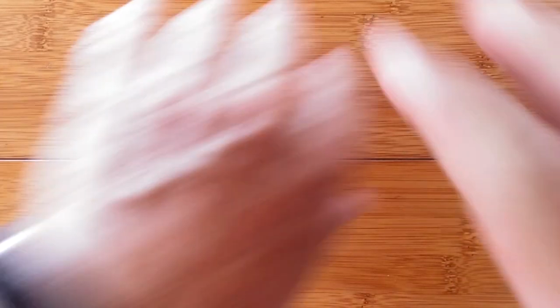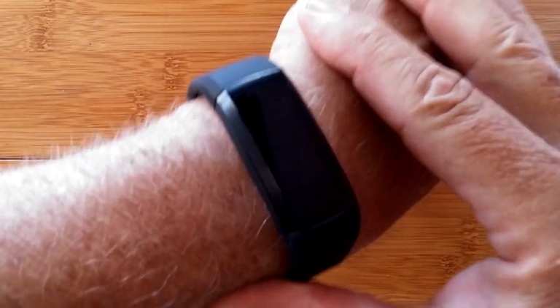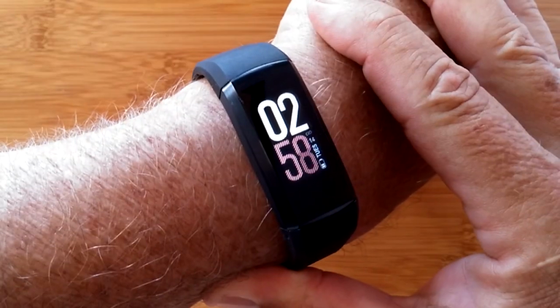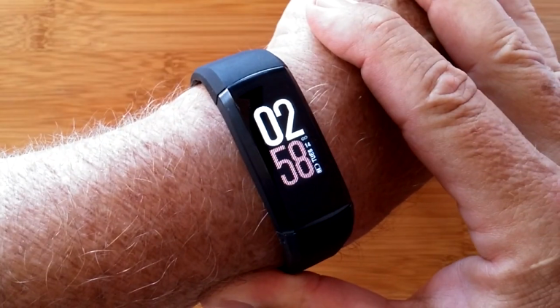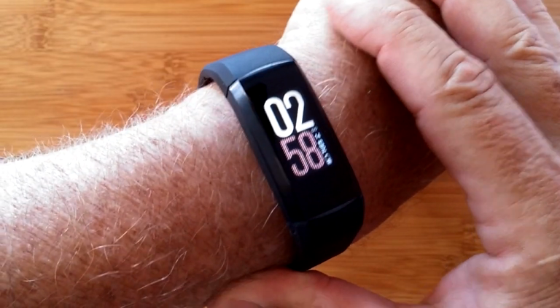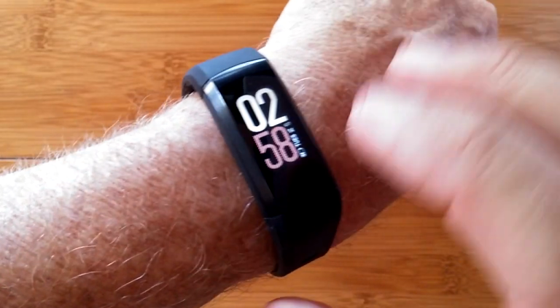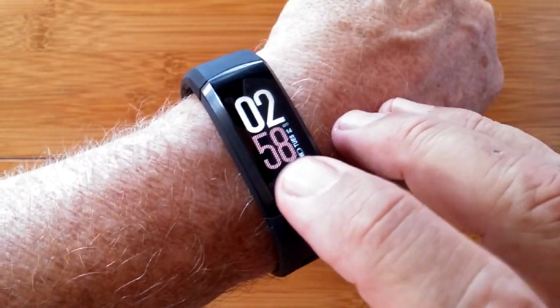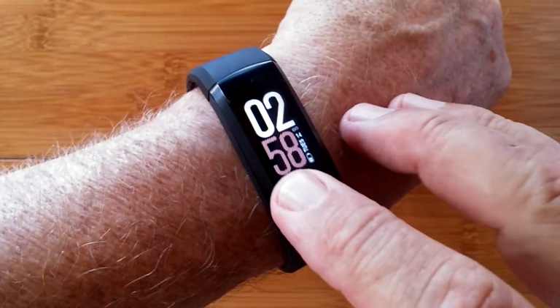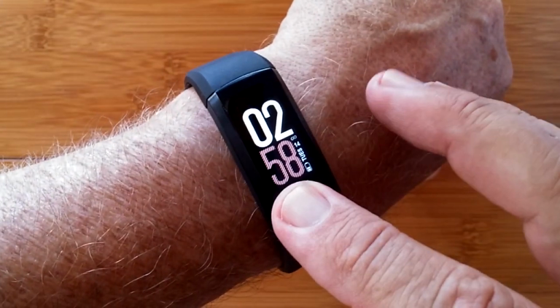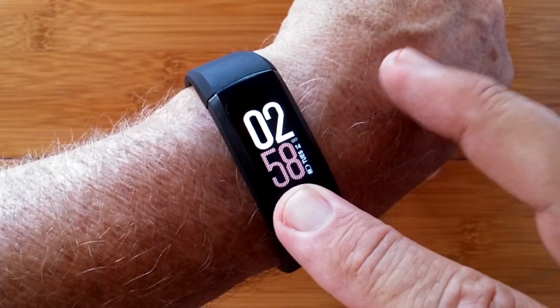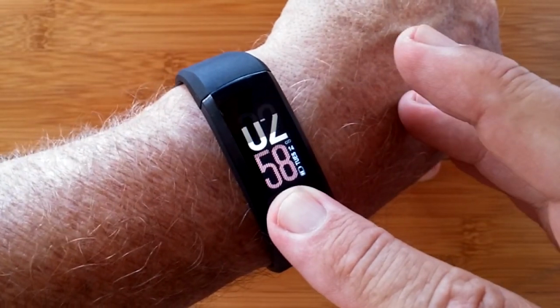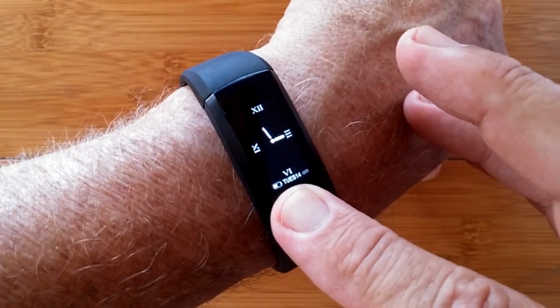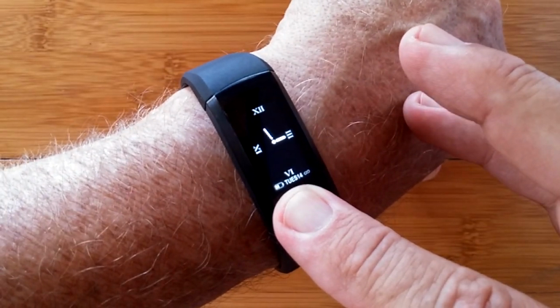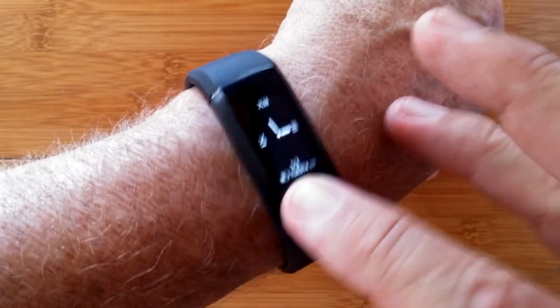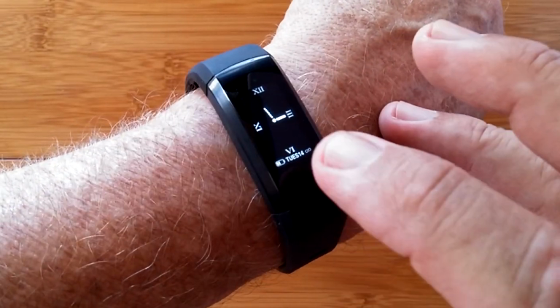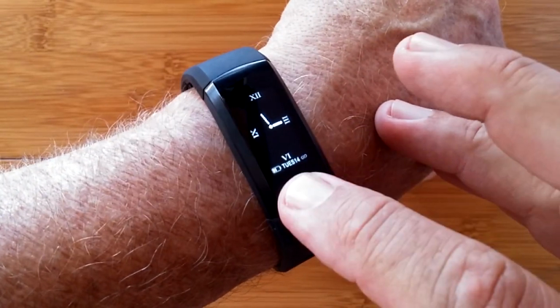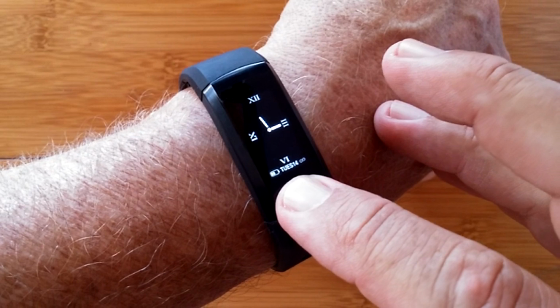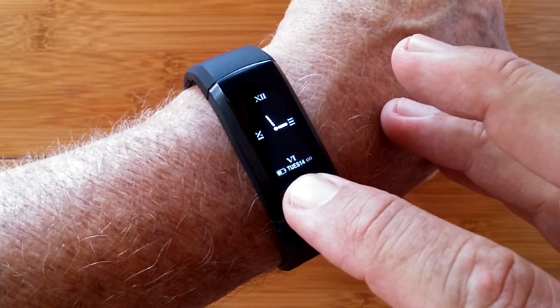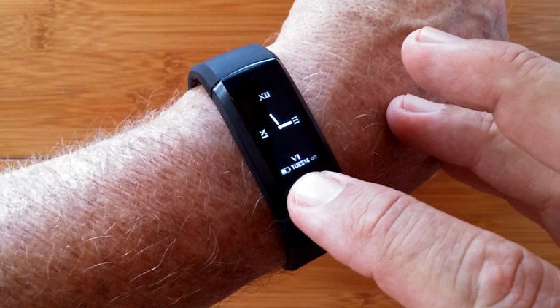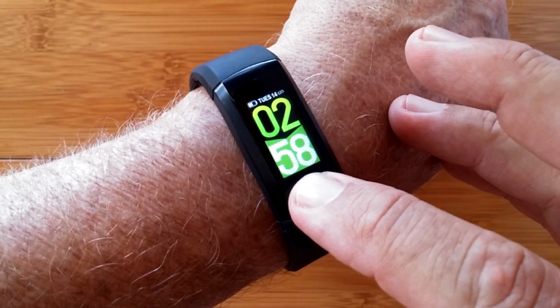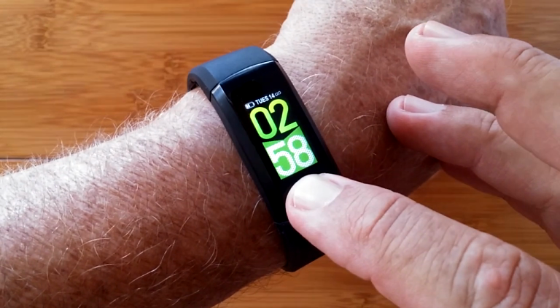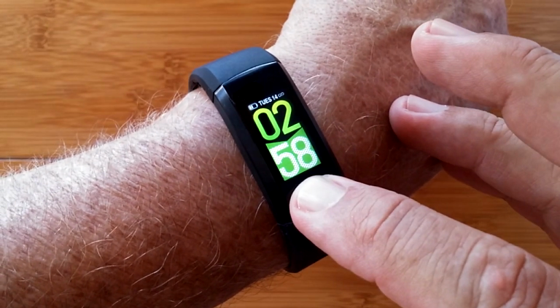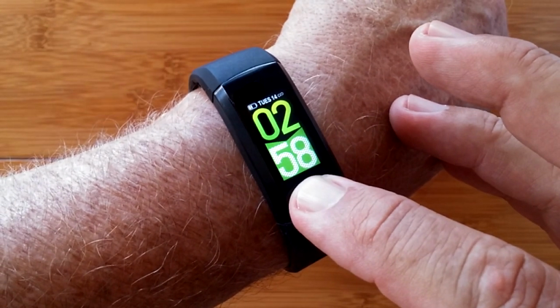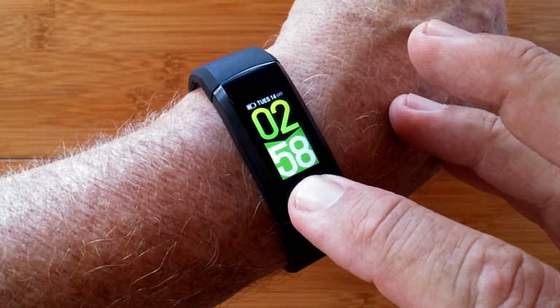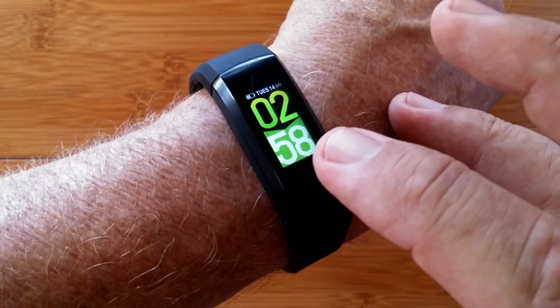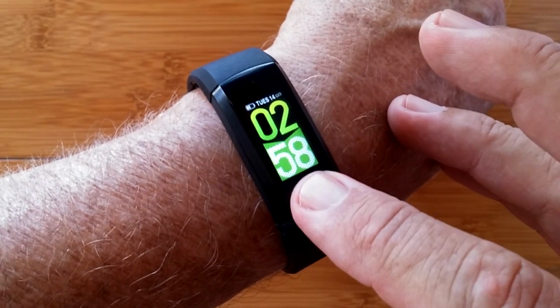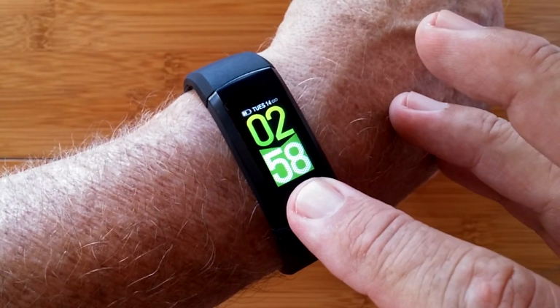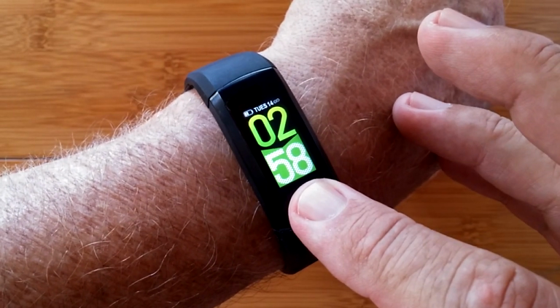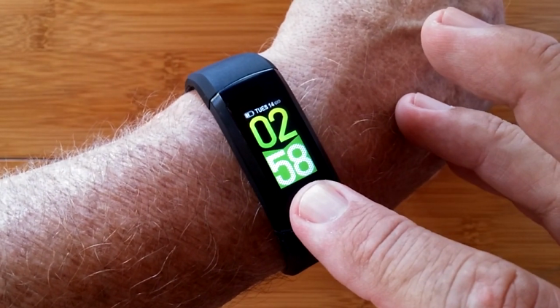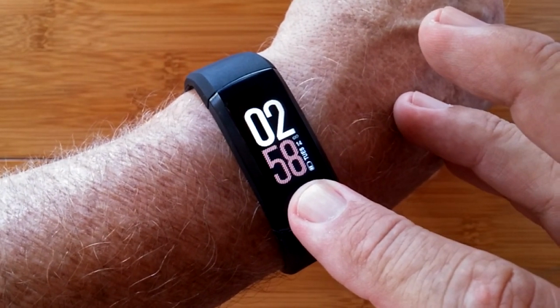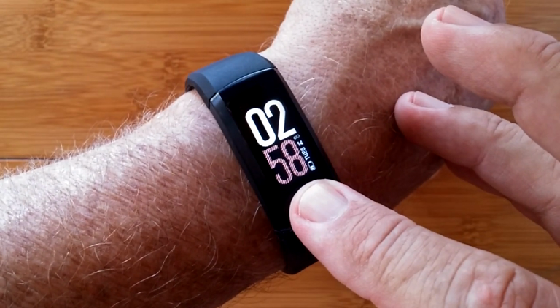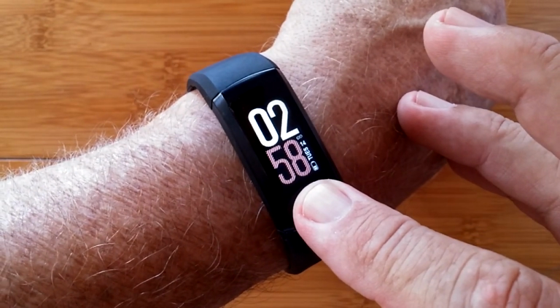This is the S906. It's a GPS-based, multifunctional, fully waterproof sports smart bracelet.